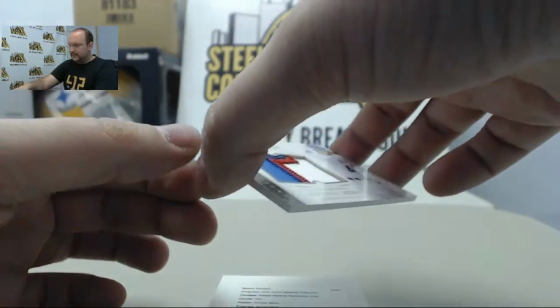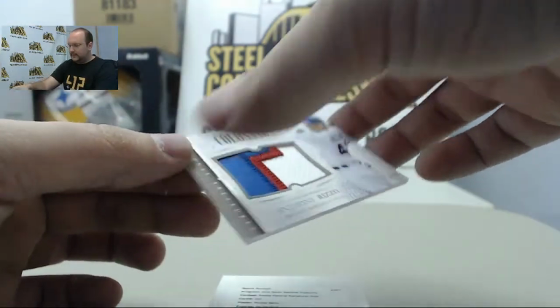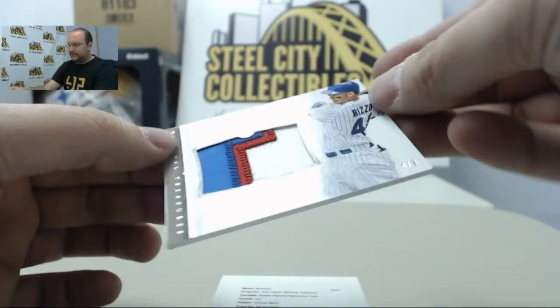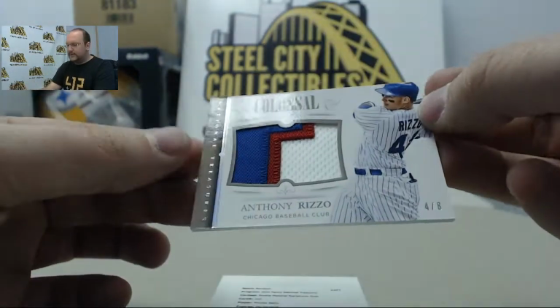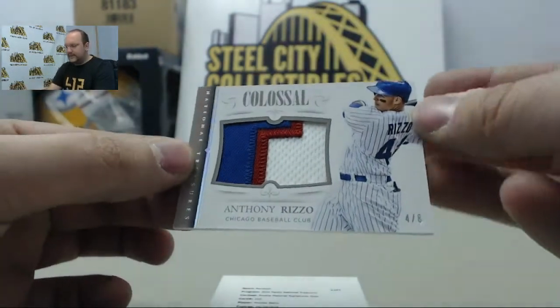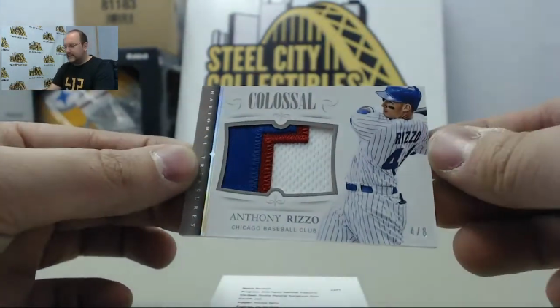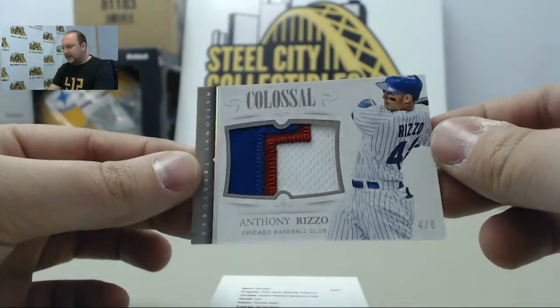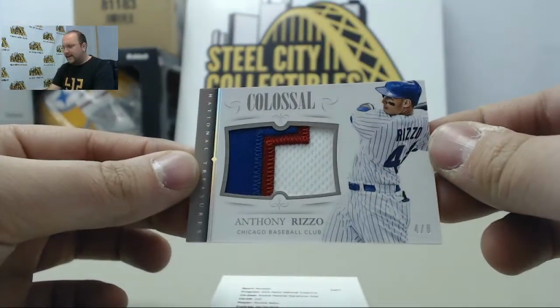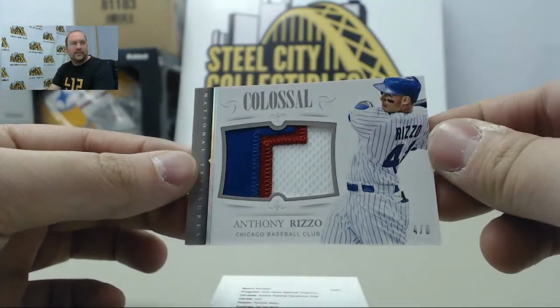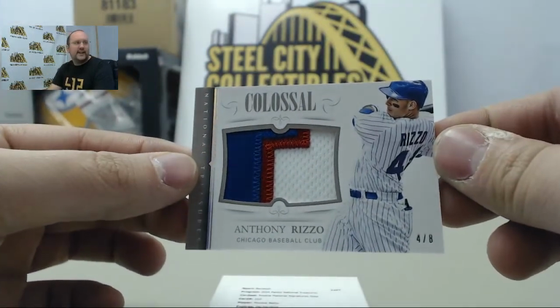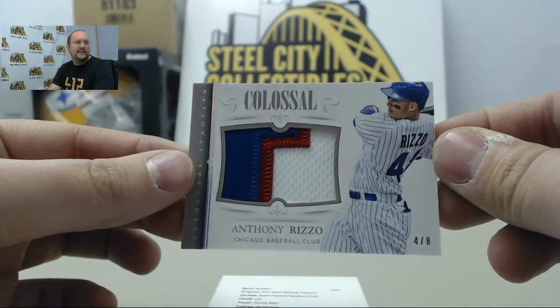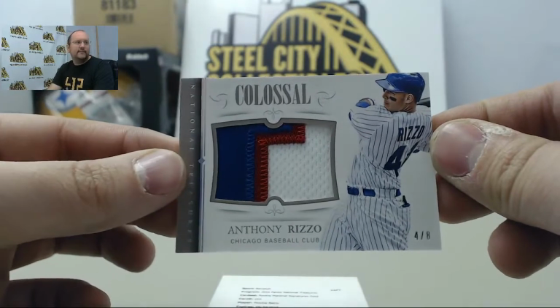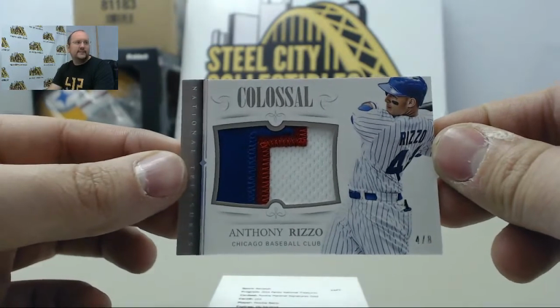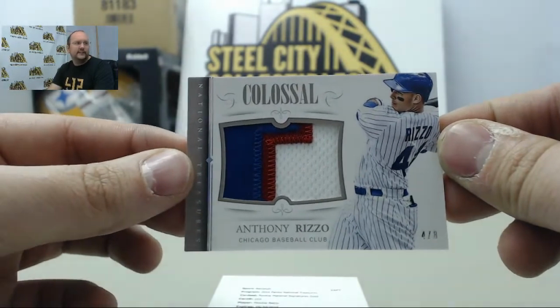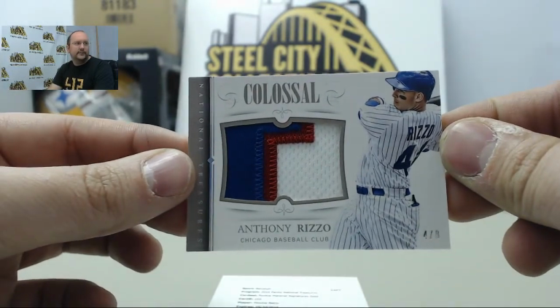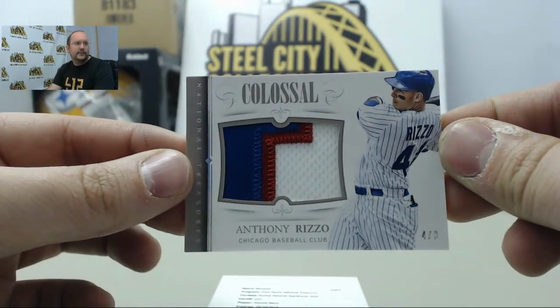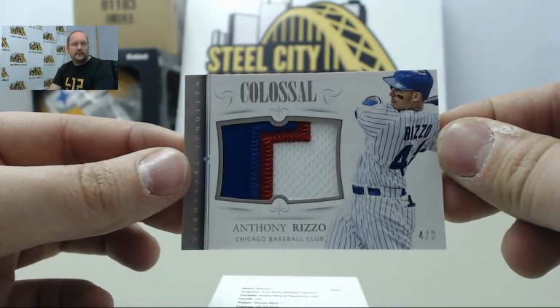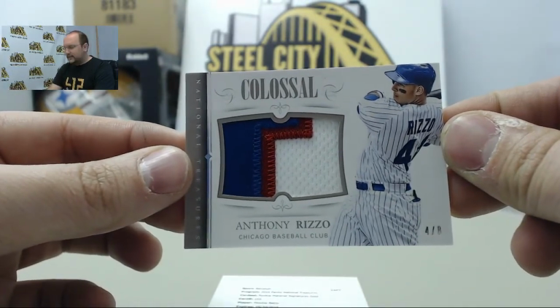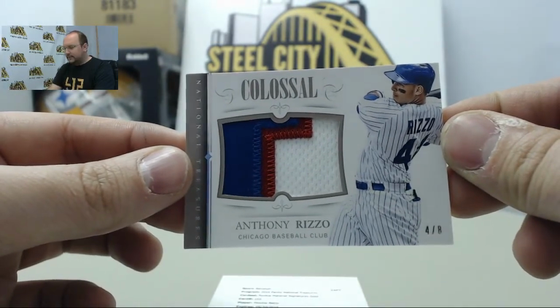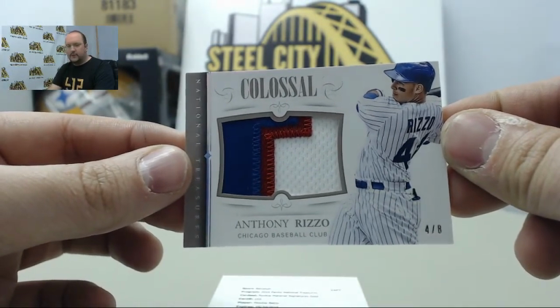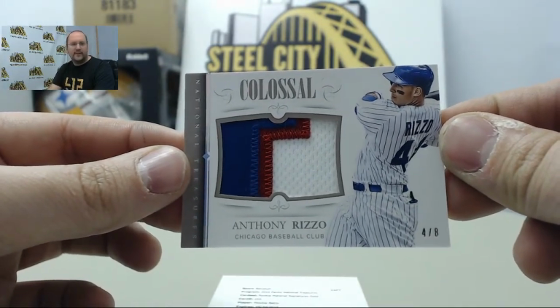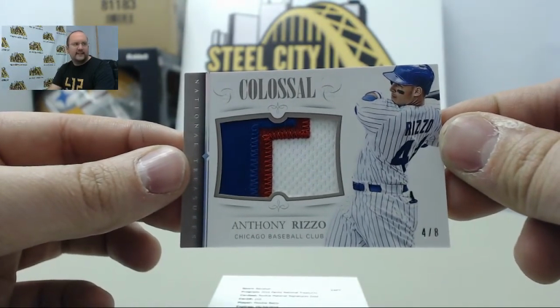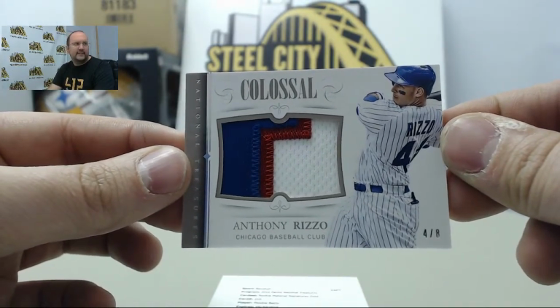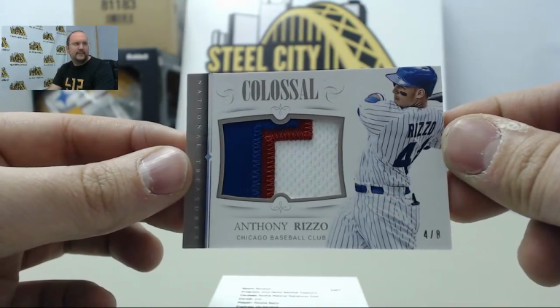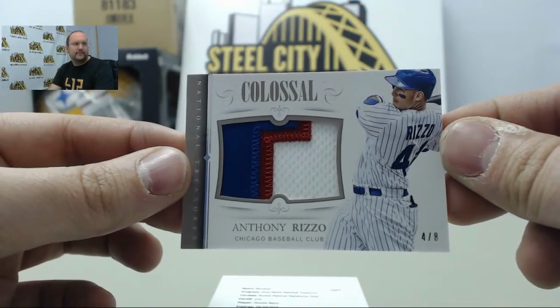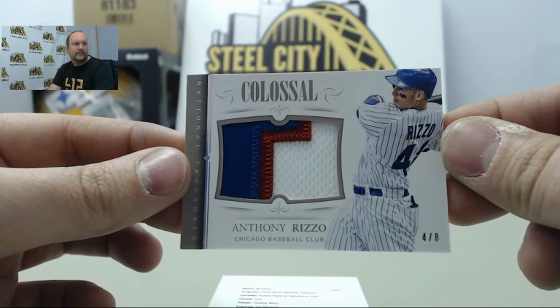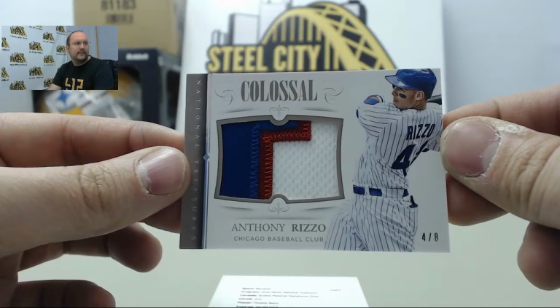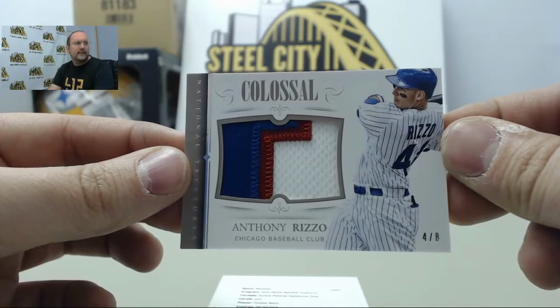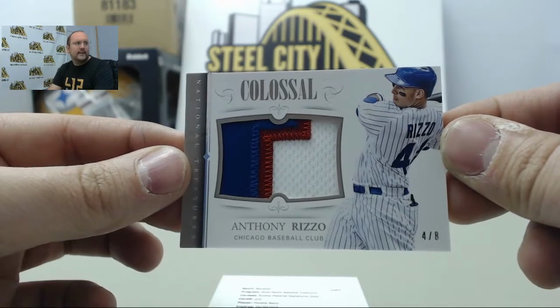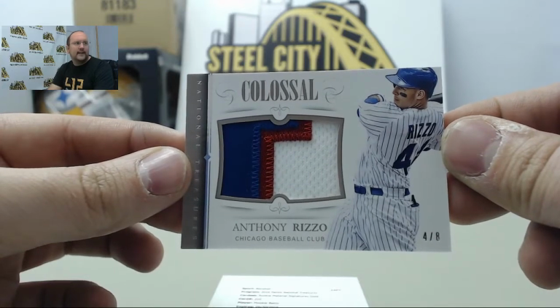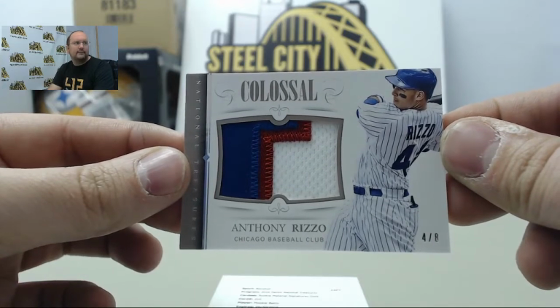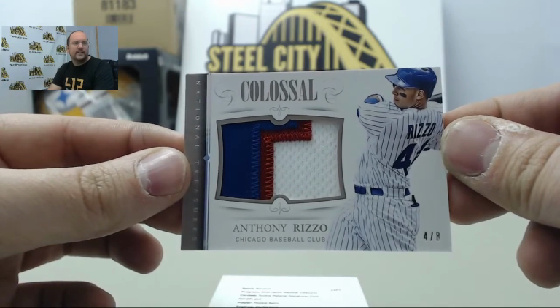A sweet one here — a patch card of Anthony Rizzo, number four of eight. Anthony Rizzo!